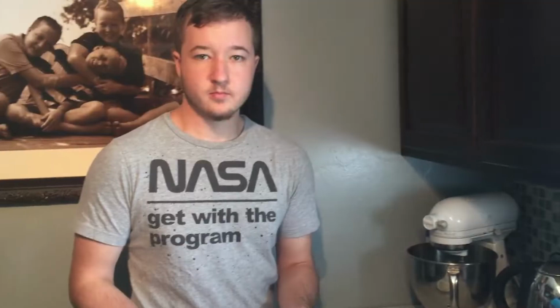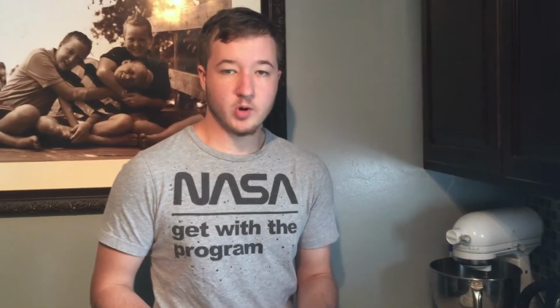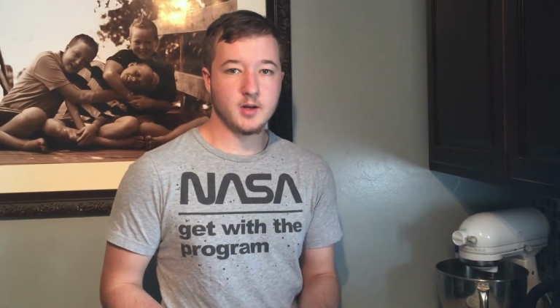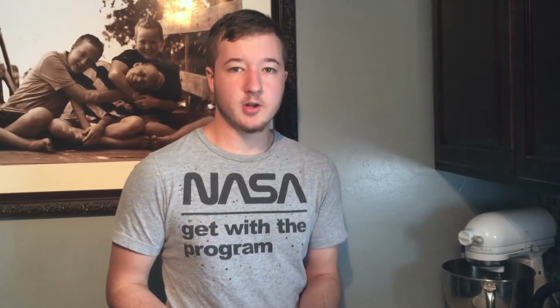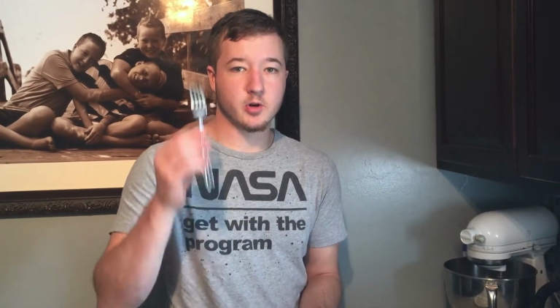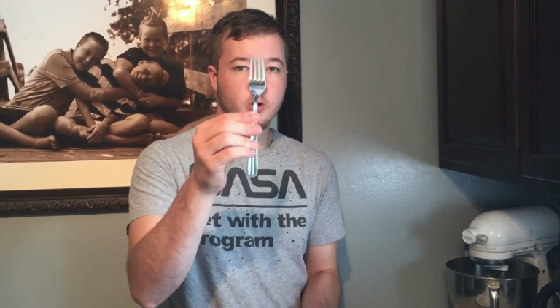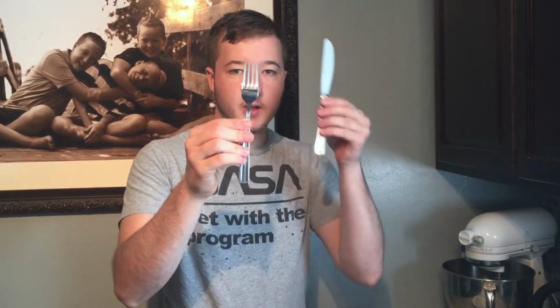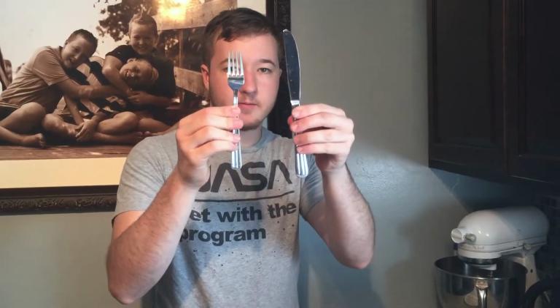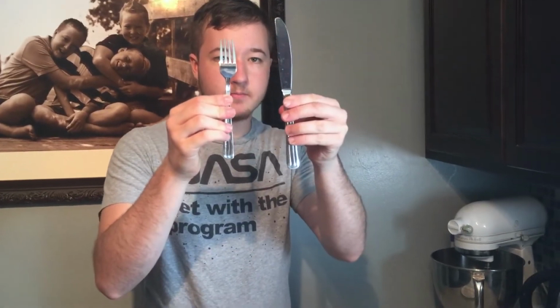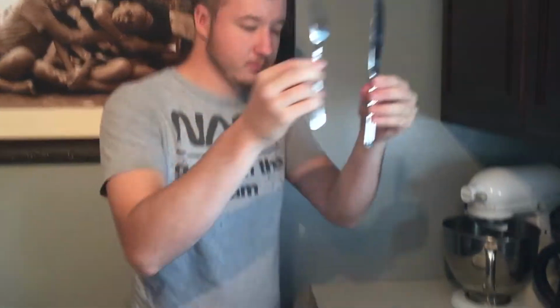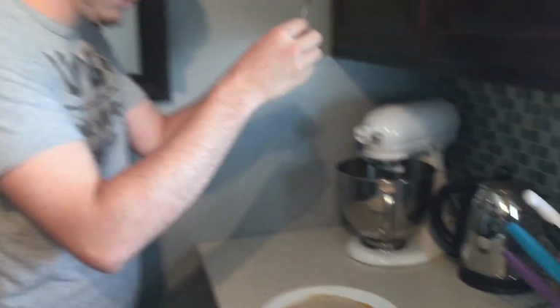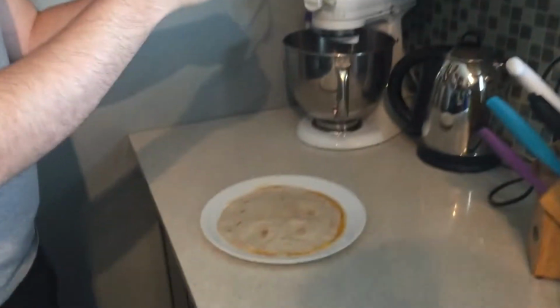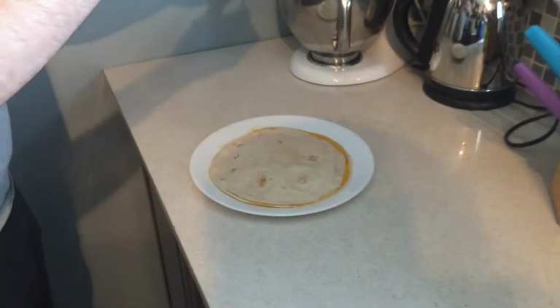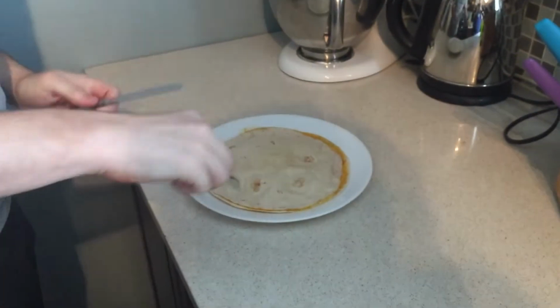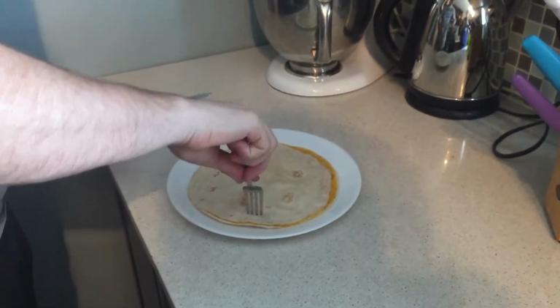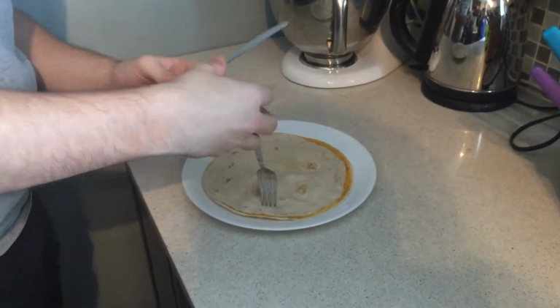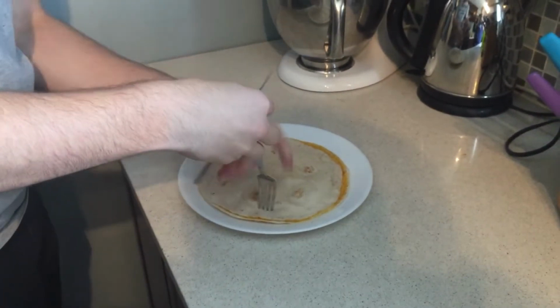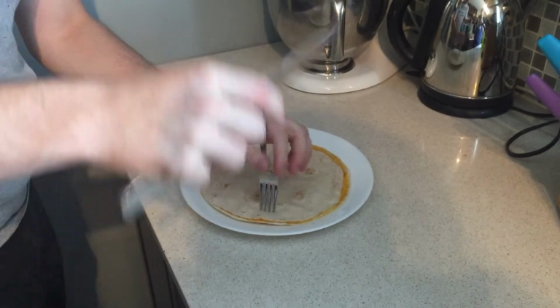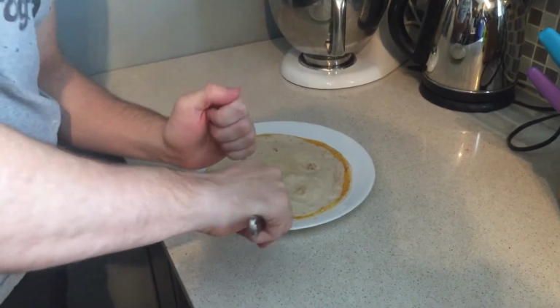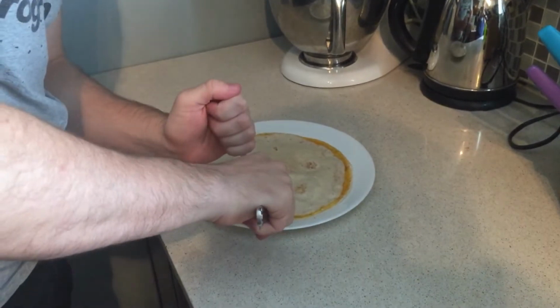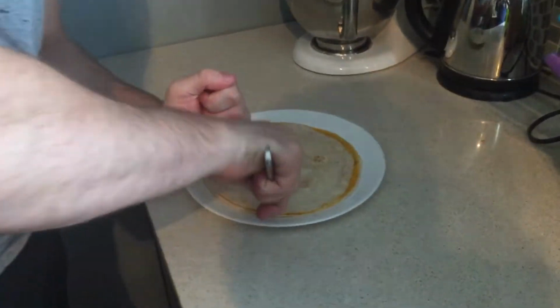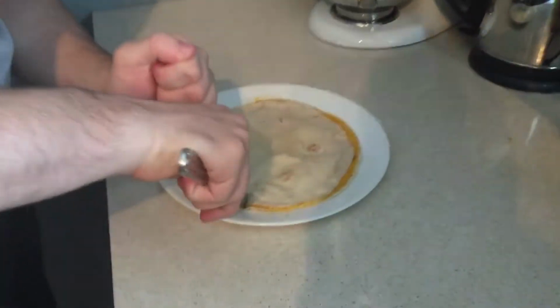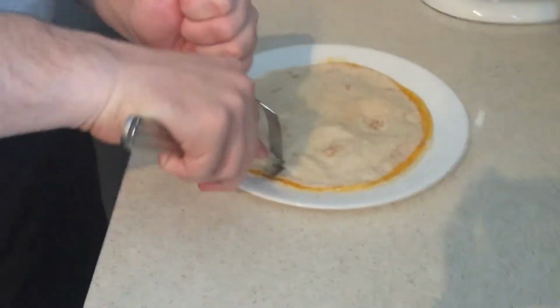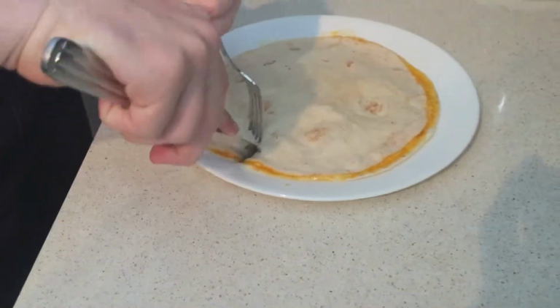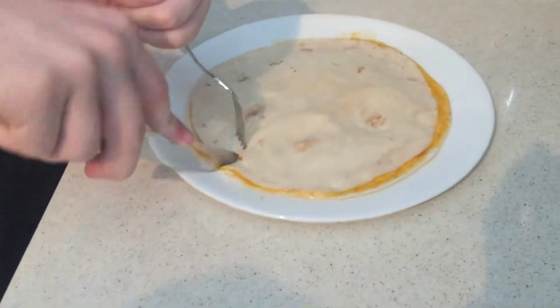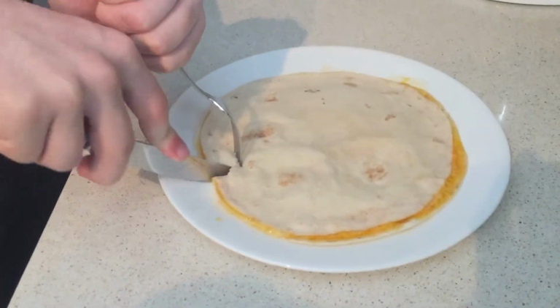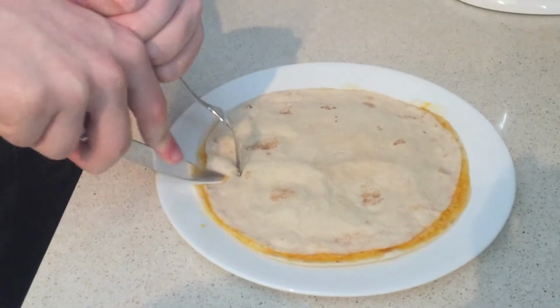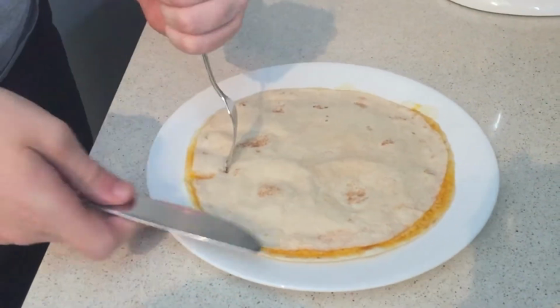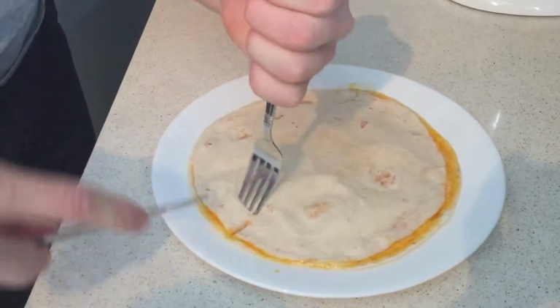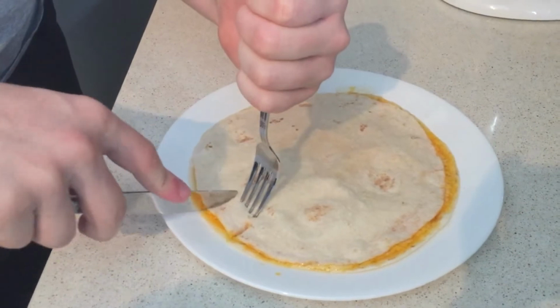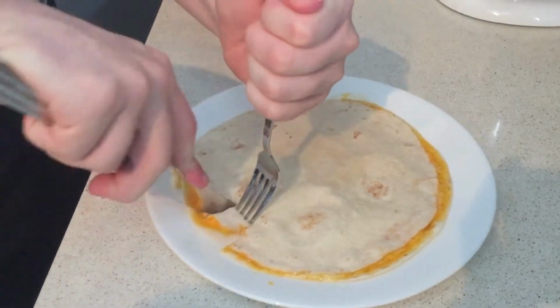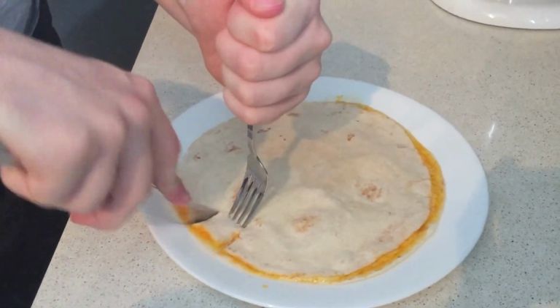The recommended eating utensils are a fork and a knife. You cut little squares. It's easier on a grippier table surface.